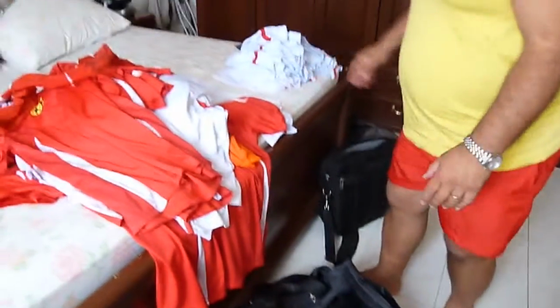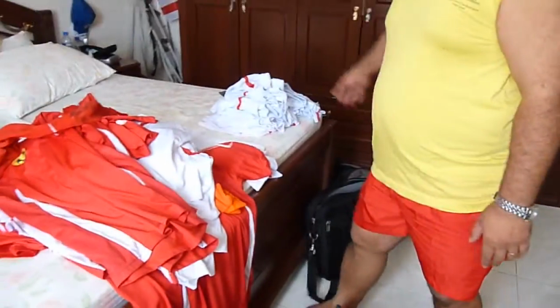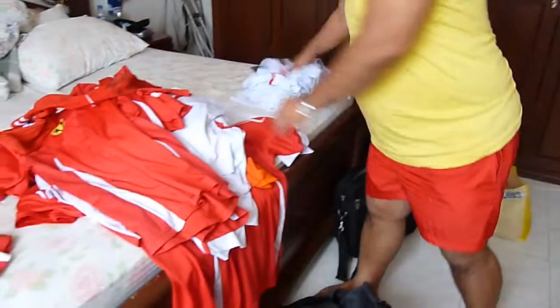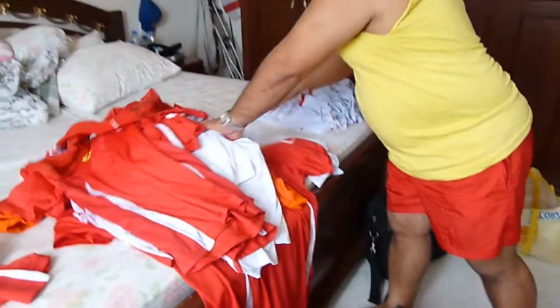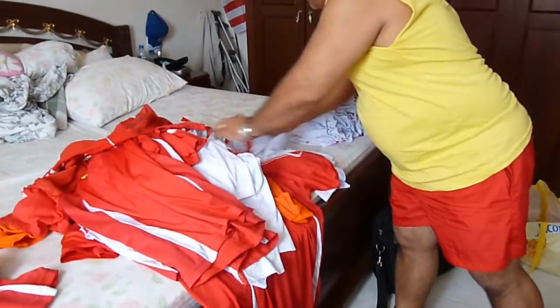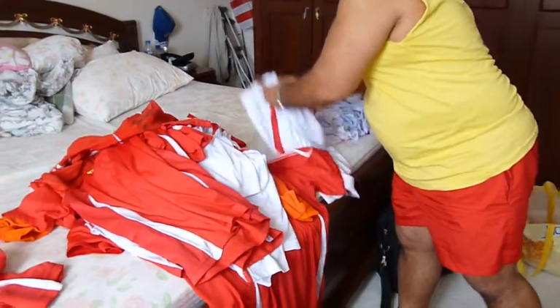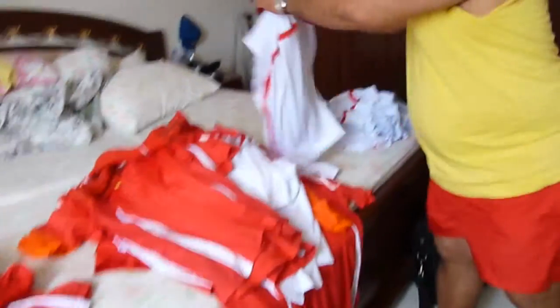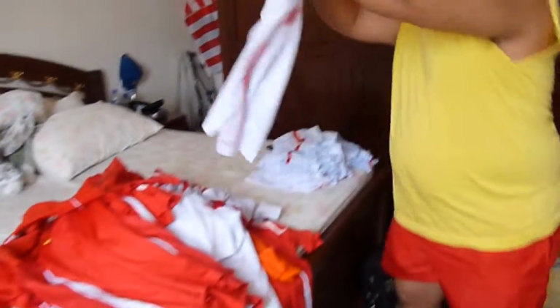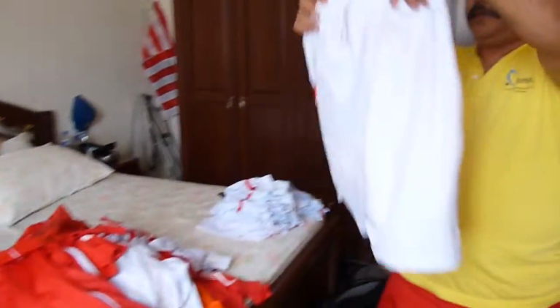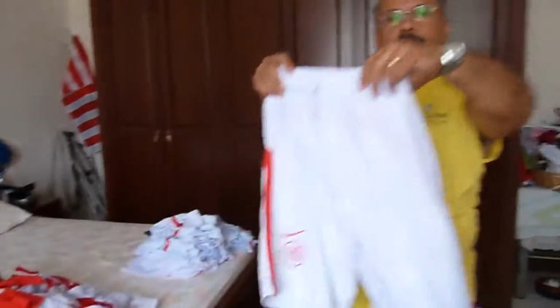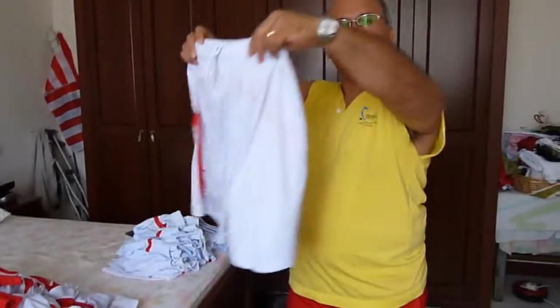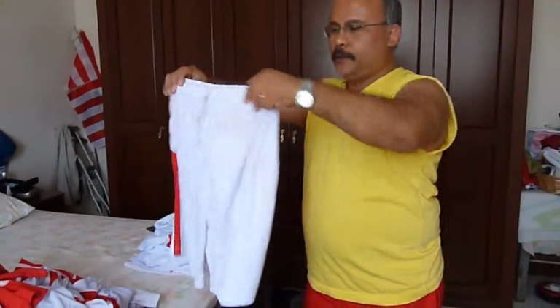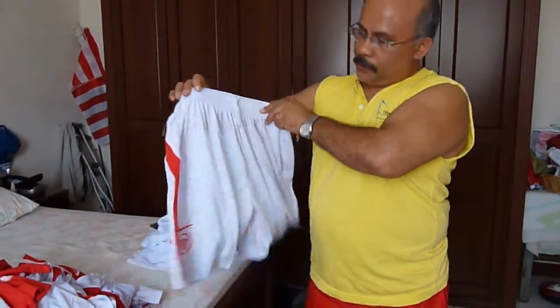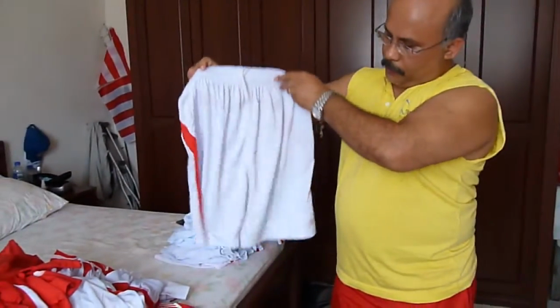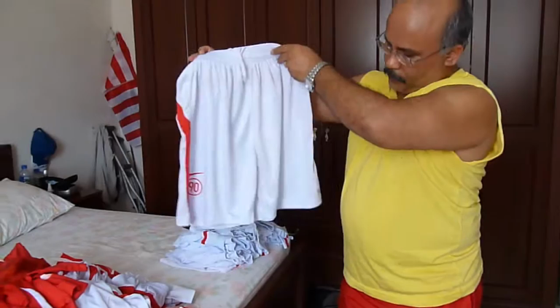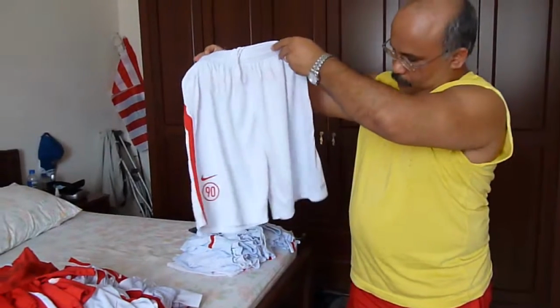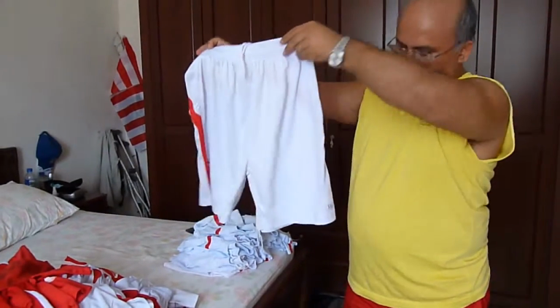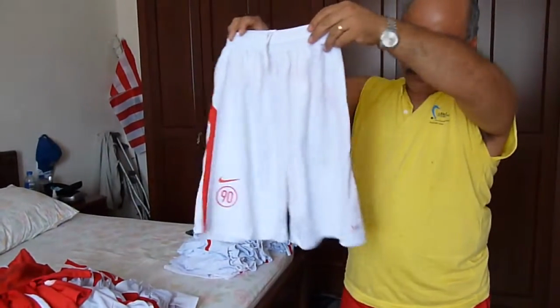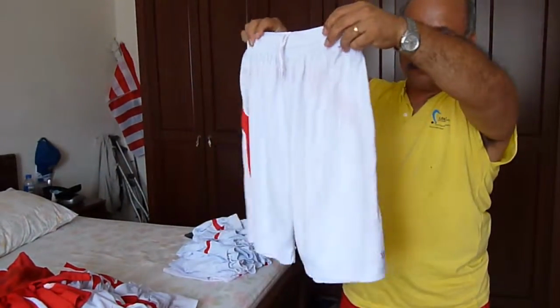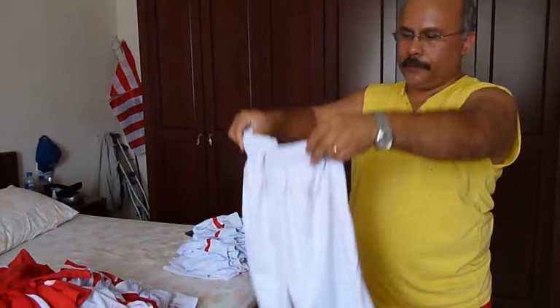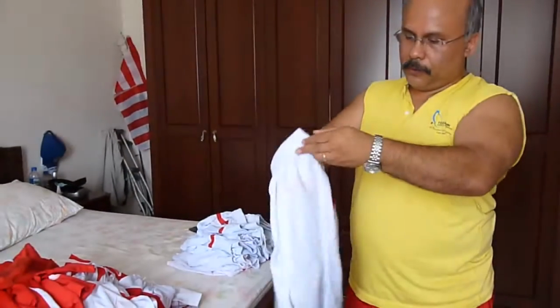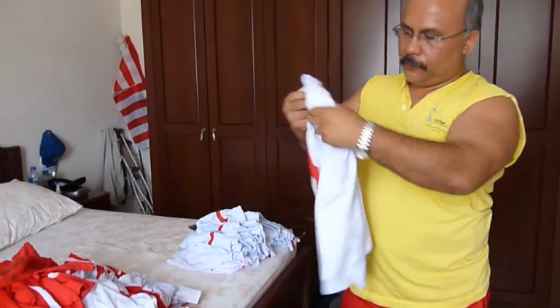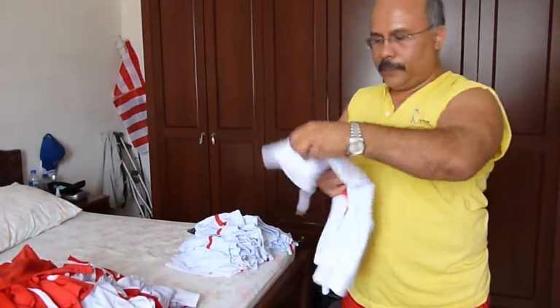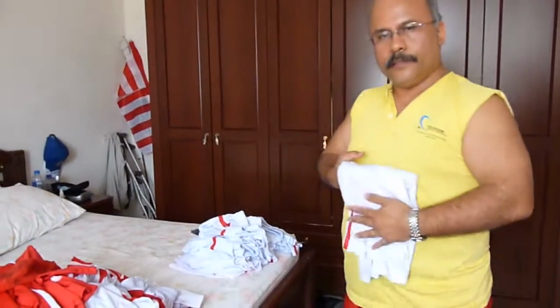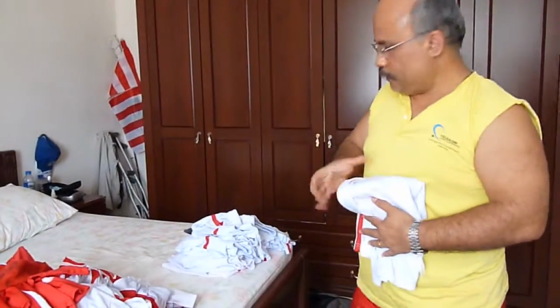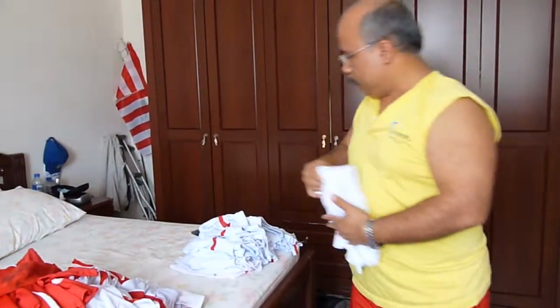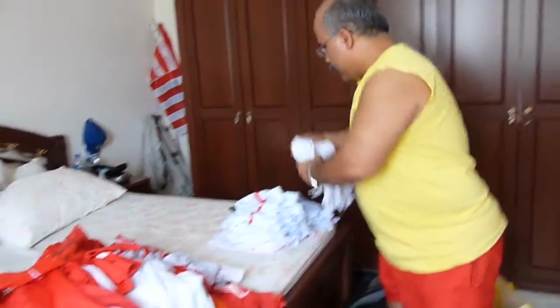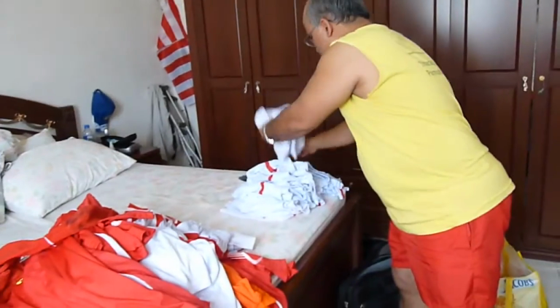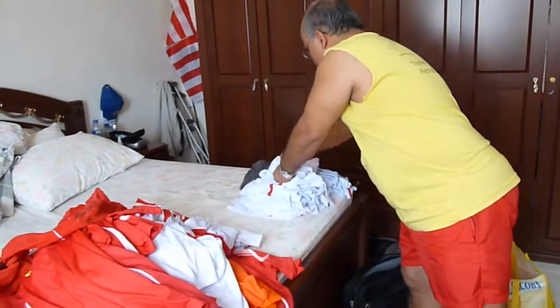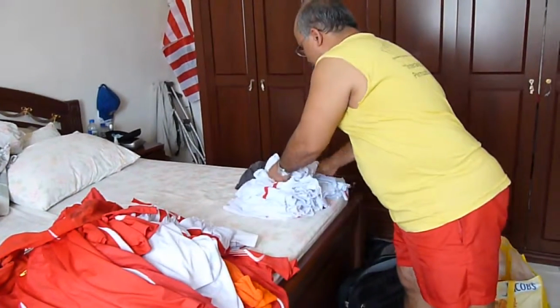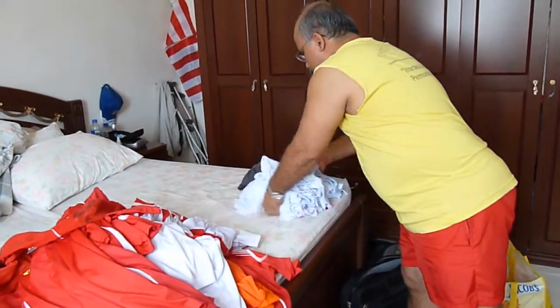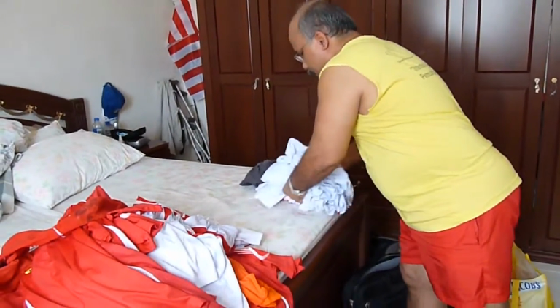And here's how to fold the shorts — number nine, number fifteen. Fold like this and stack them up like this.